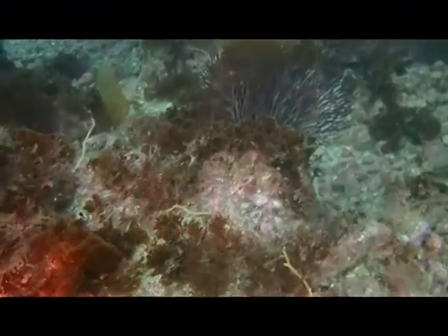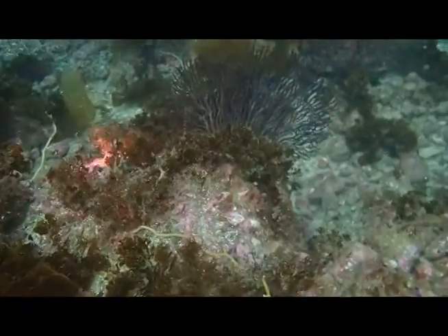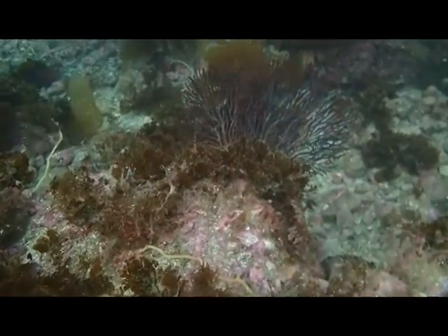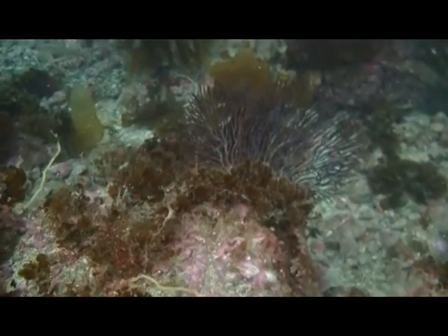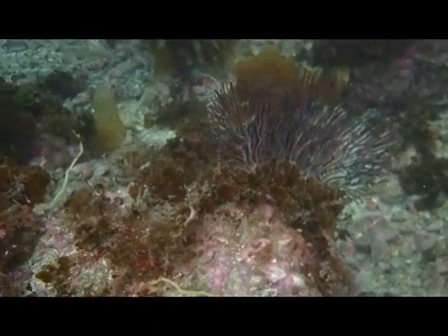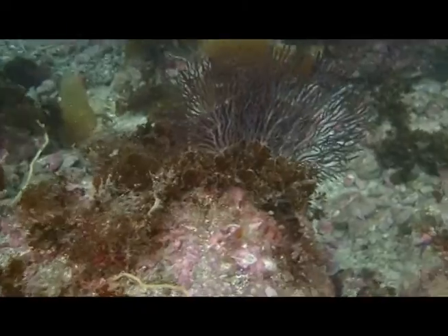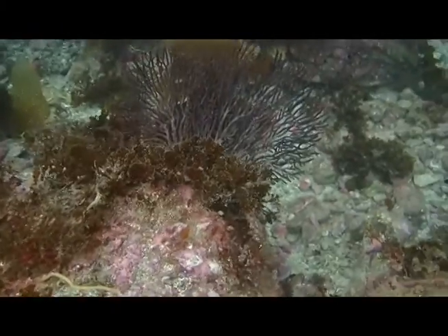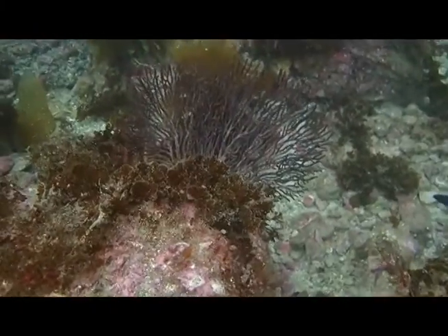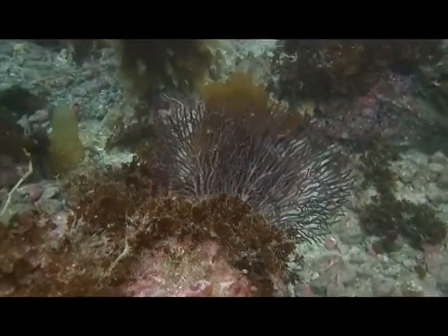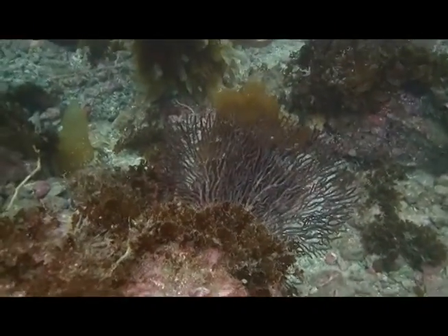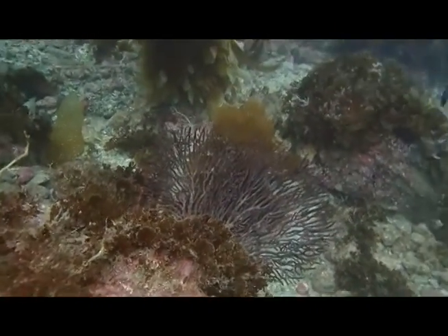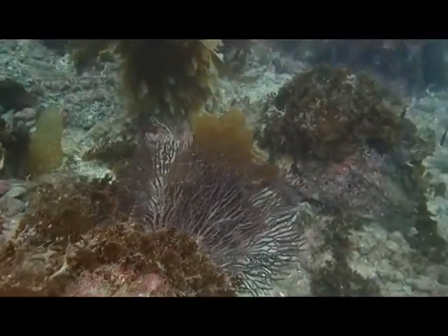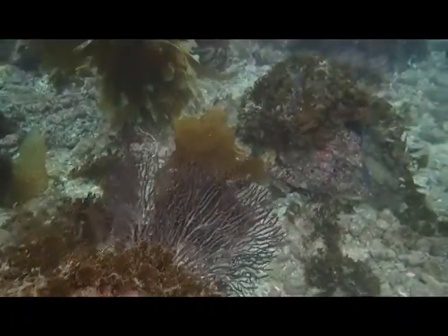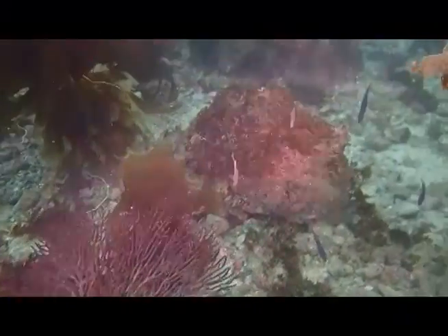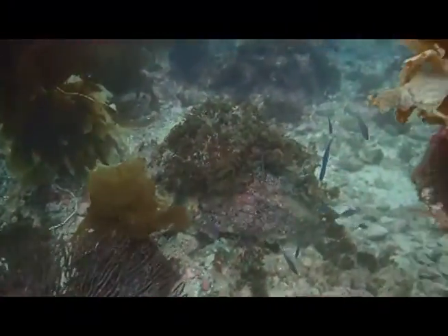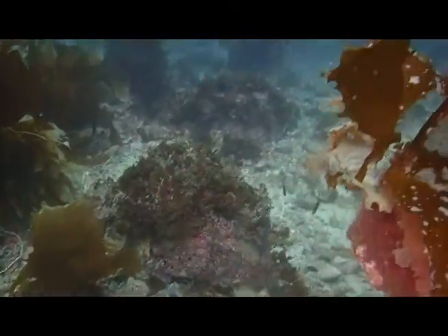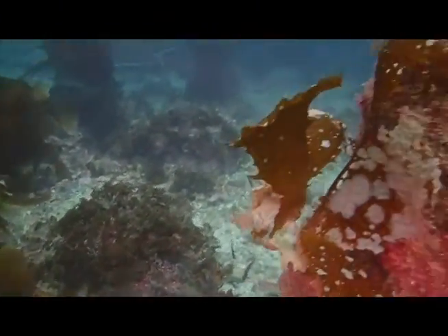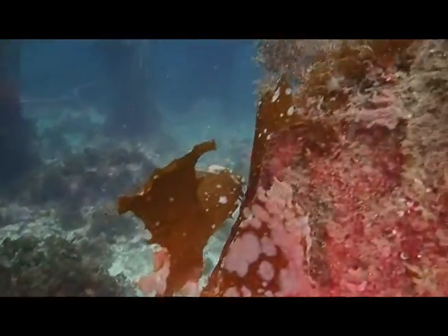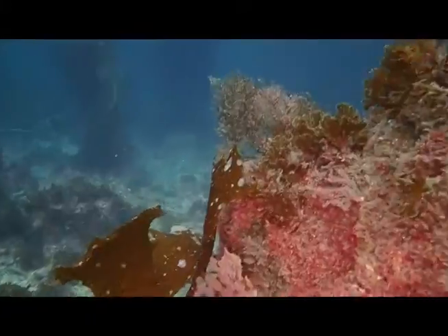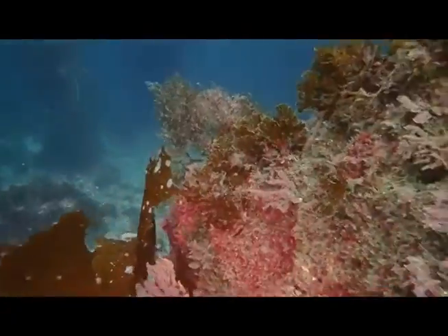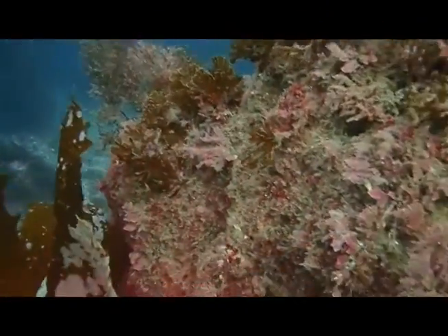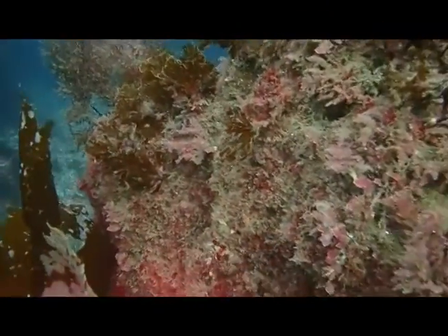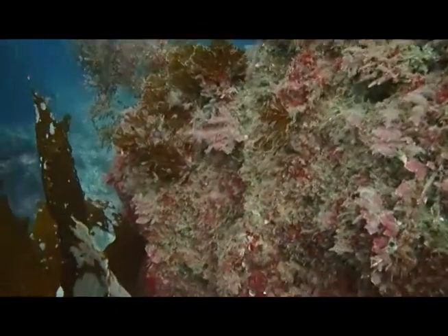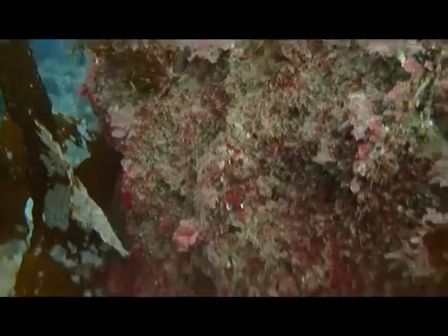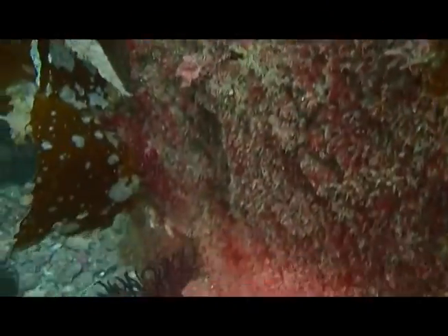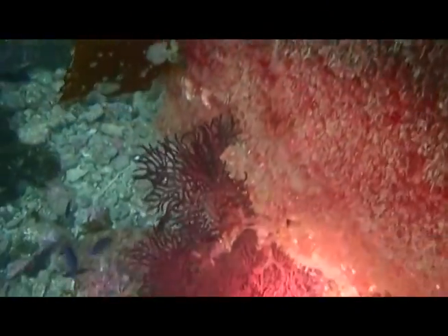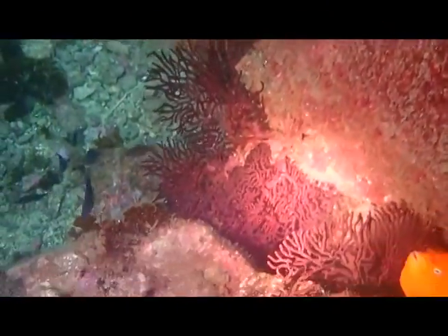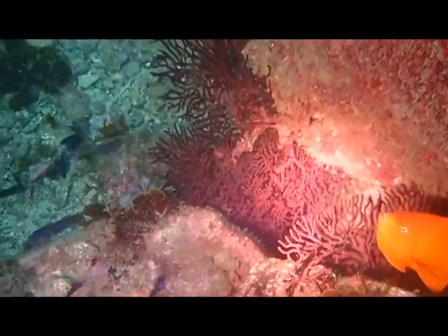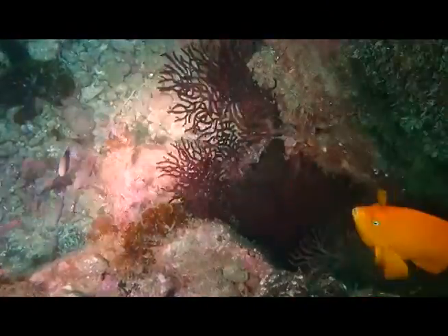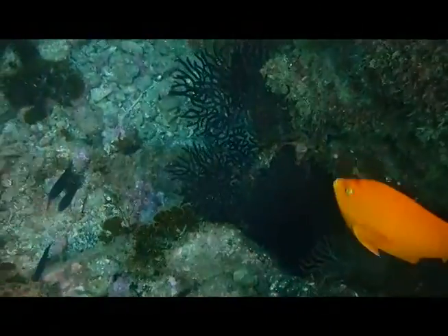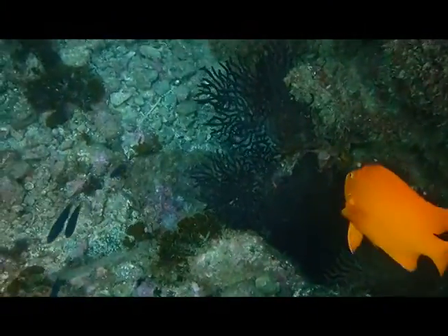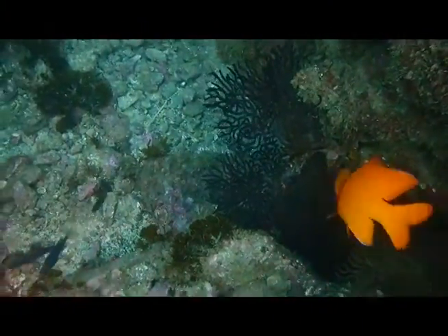I spotted these gorgonian corals almost immediately. Coral is something we just don't have — the water's too cold. It's always a treat to see some, but we know there'll be lots more in Honduras.